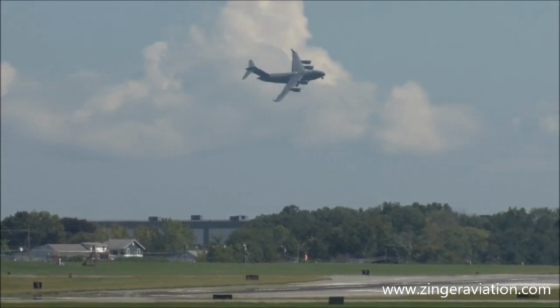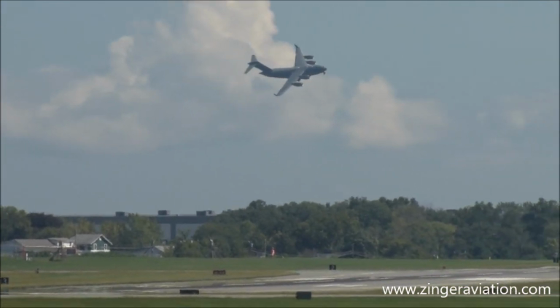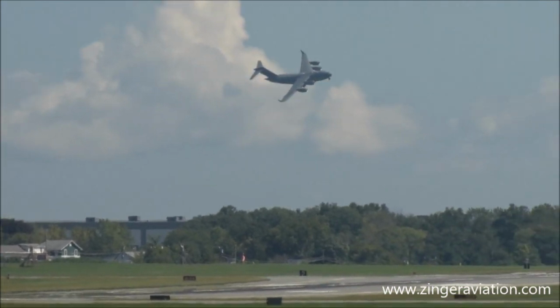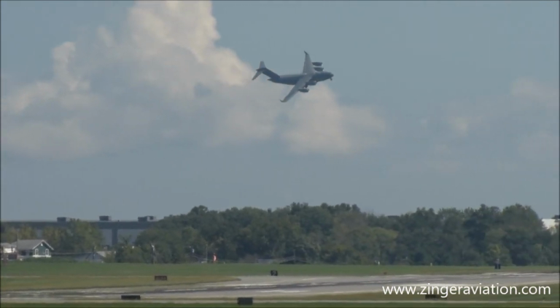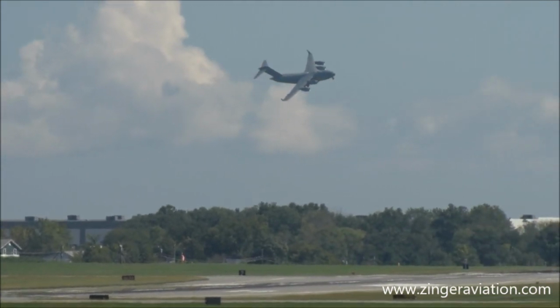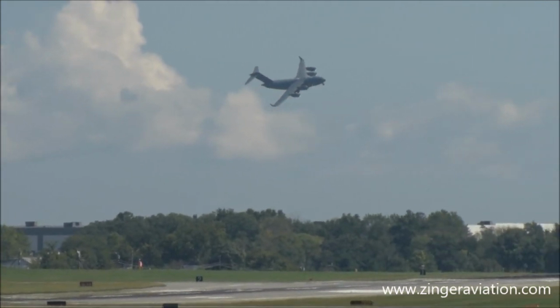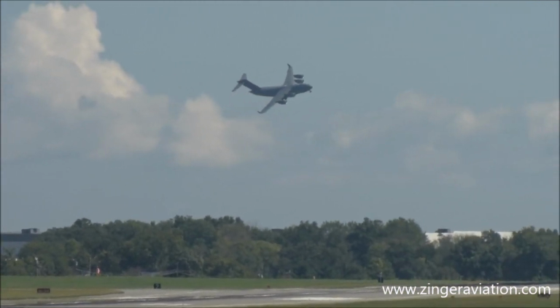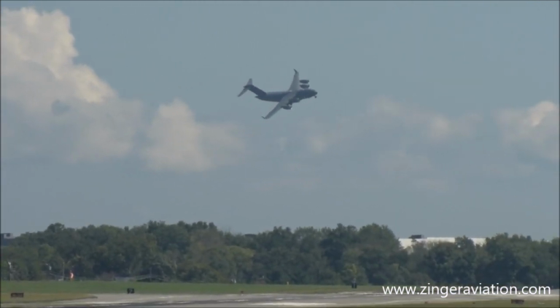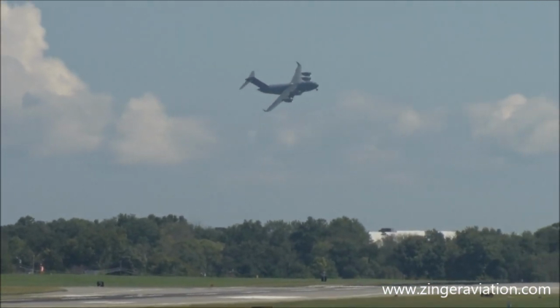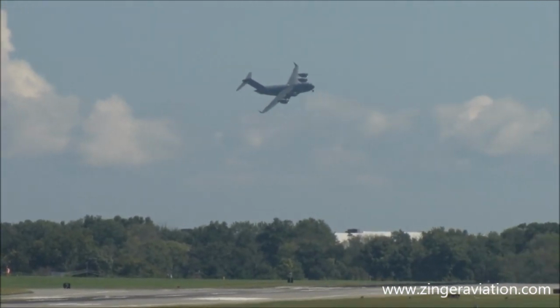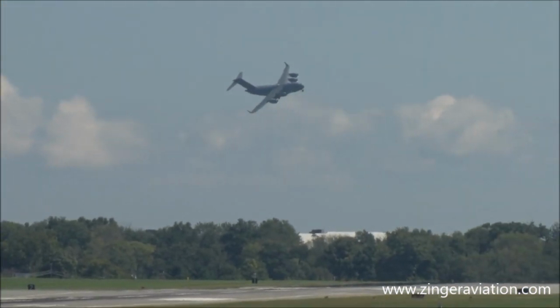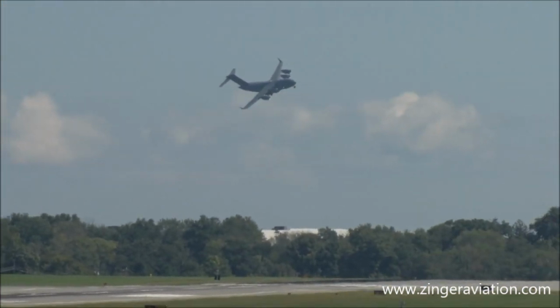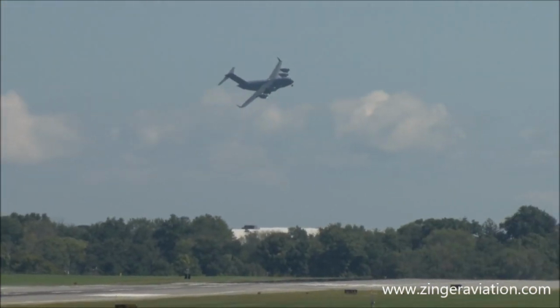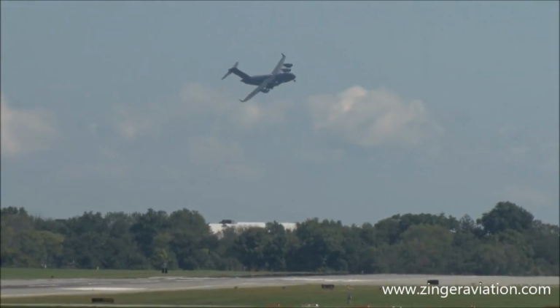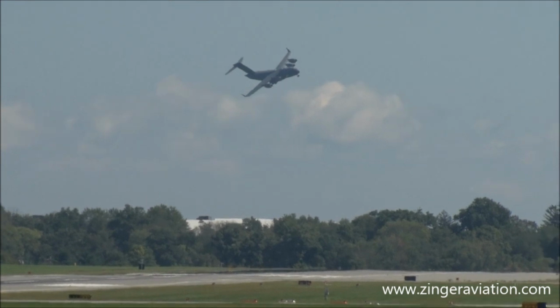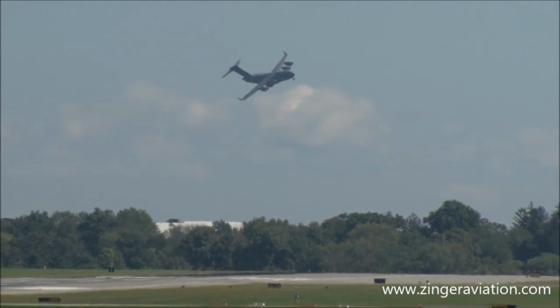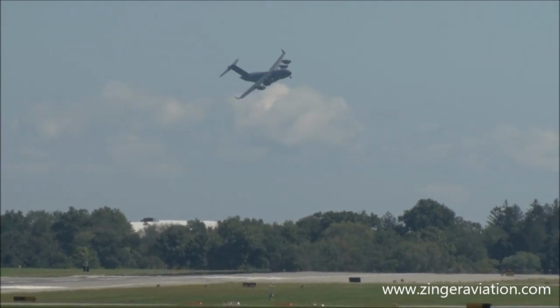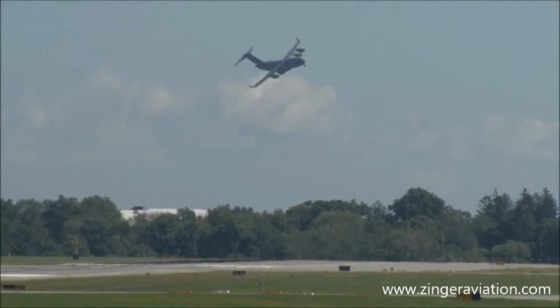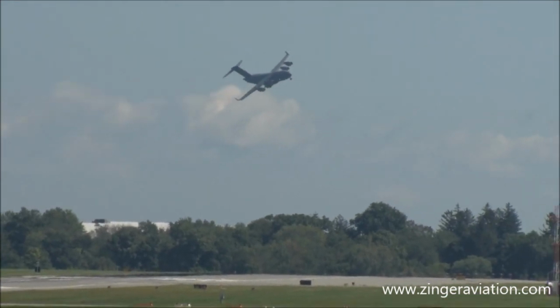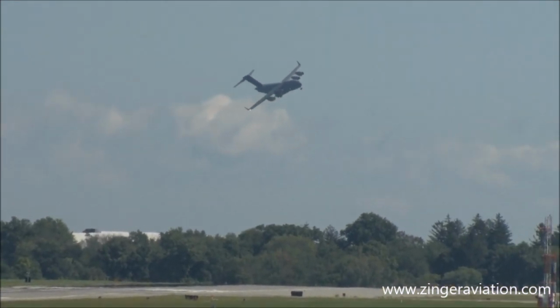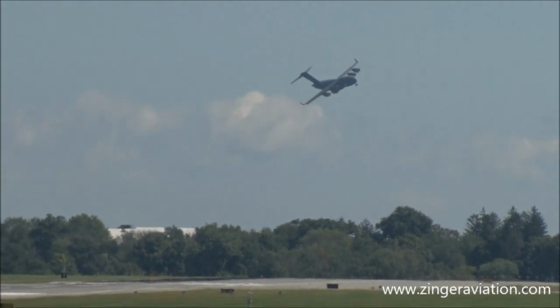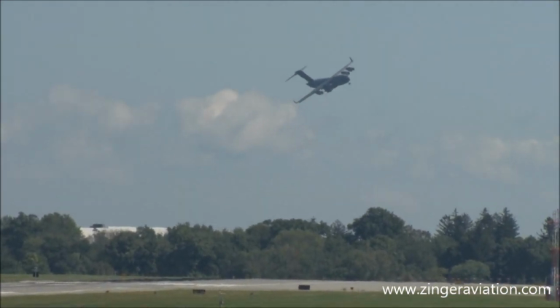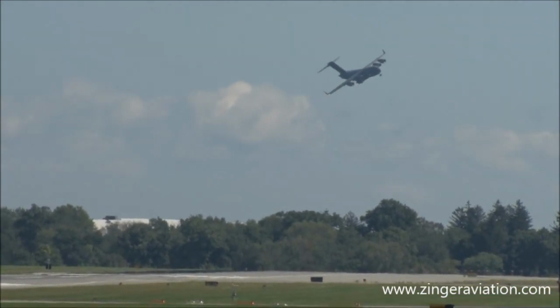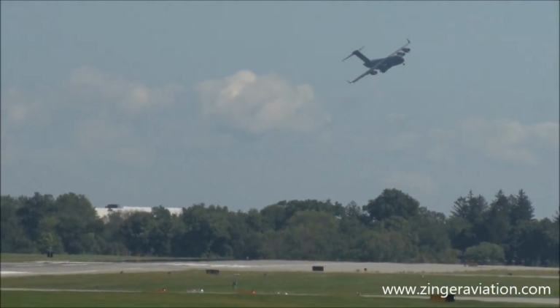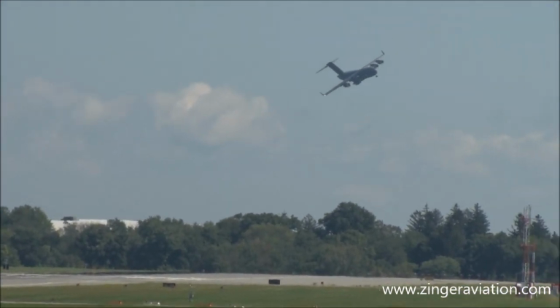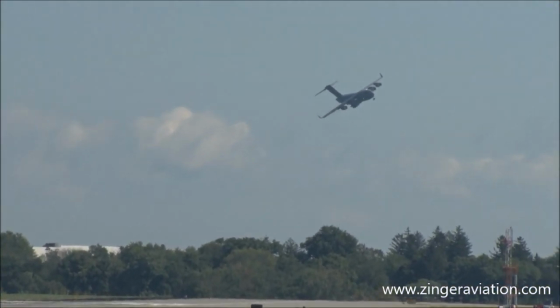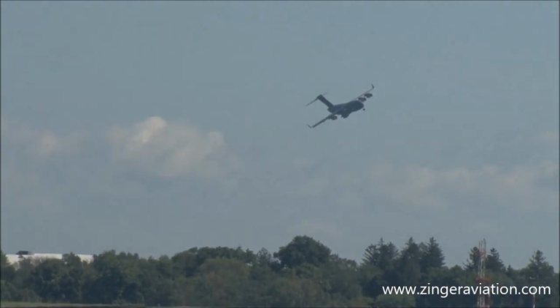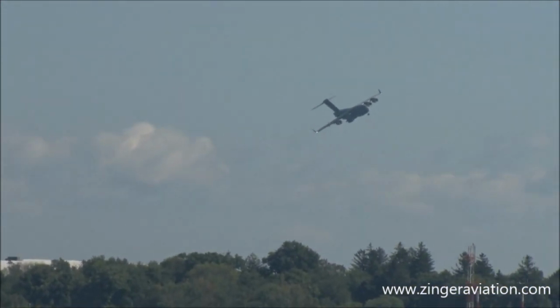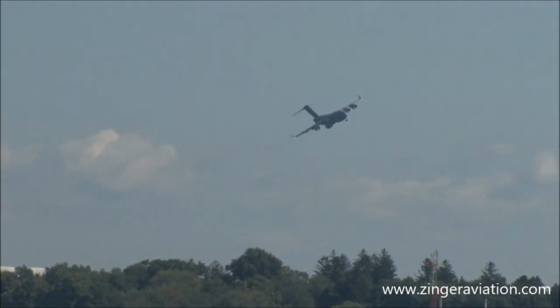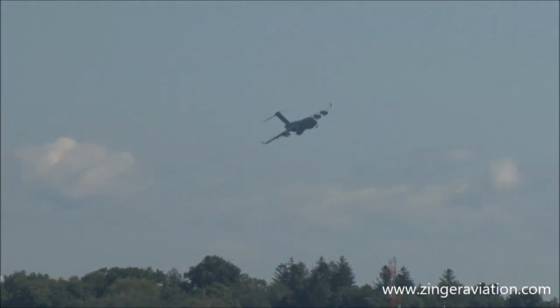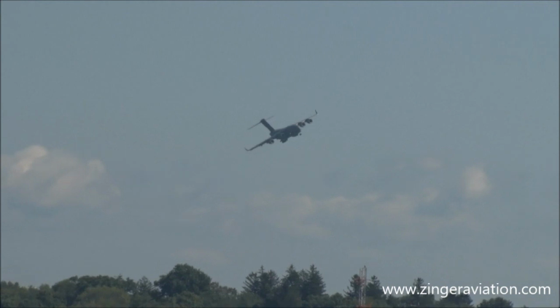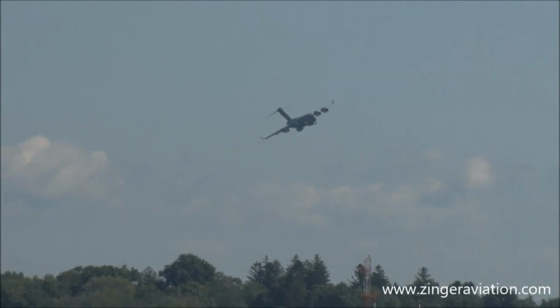This amount of thrust allows the C-17 to carry over 170,000 pounds of cargo a range of 2,400 nautical miles. However, the C-17 can reach anywhere in the world non-stop using its air-refueling capabilities.